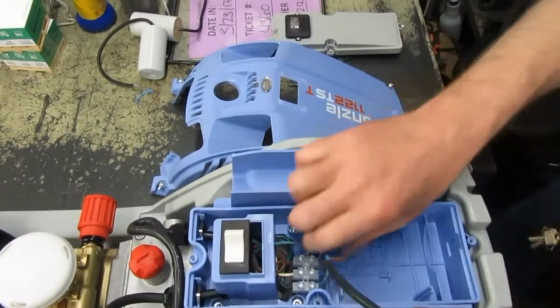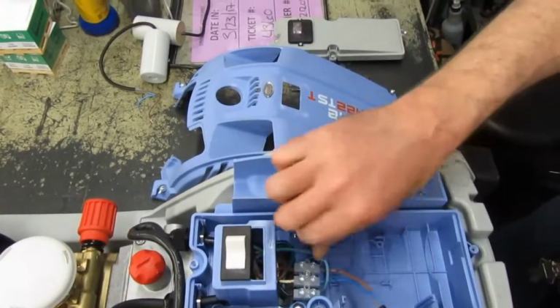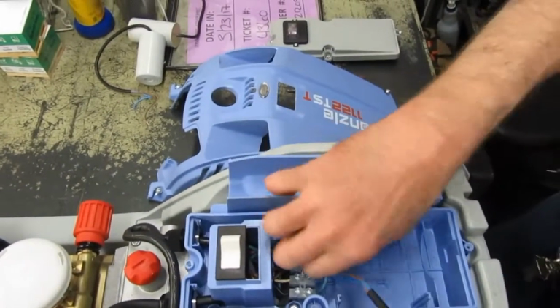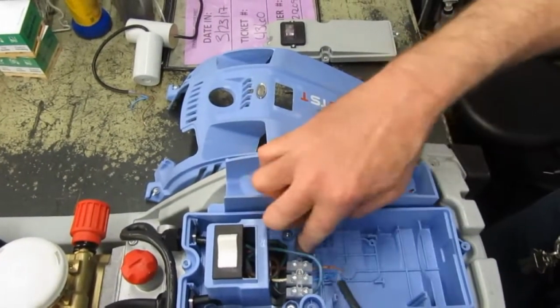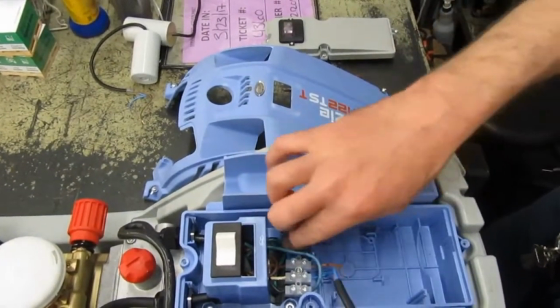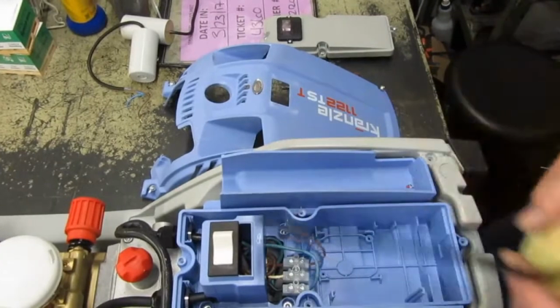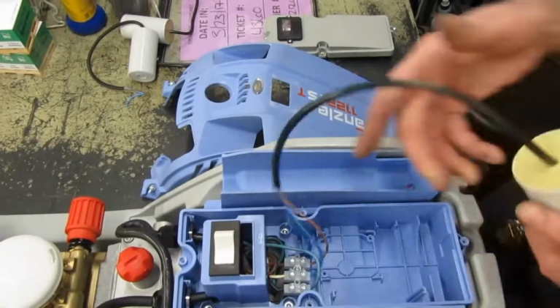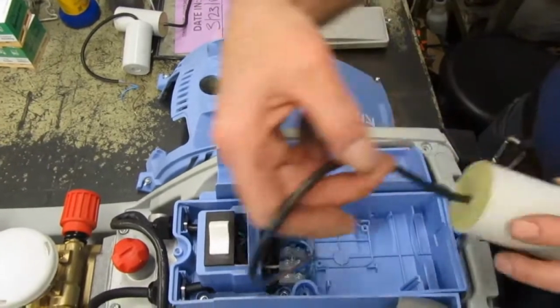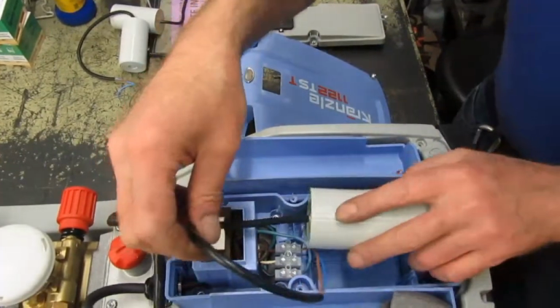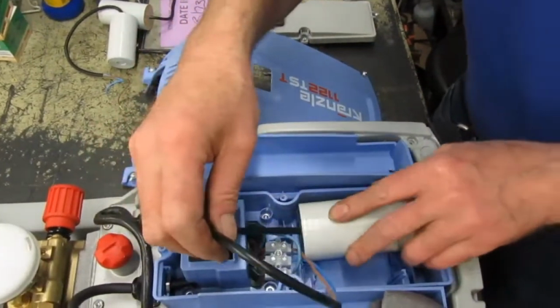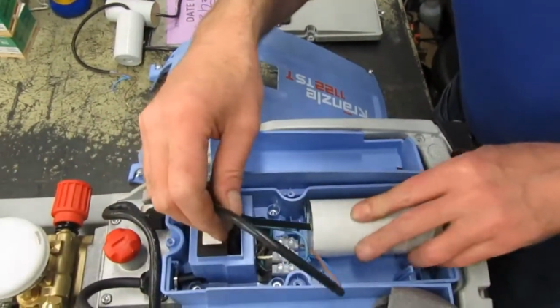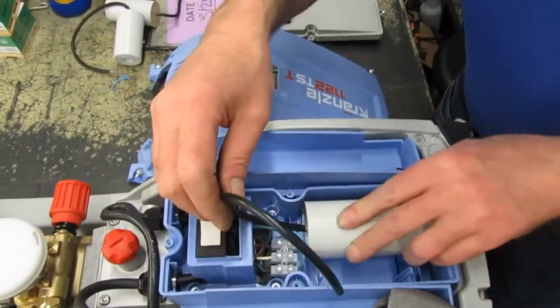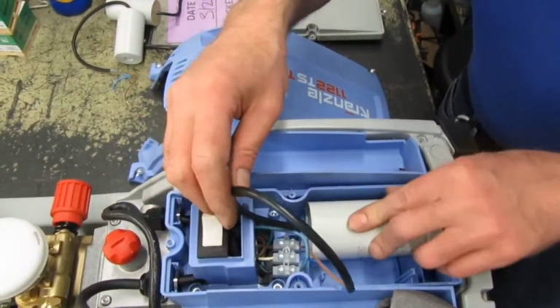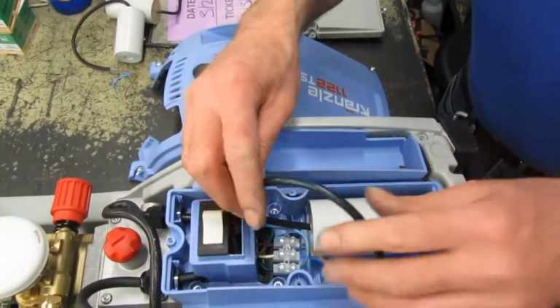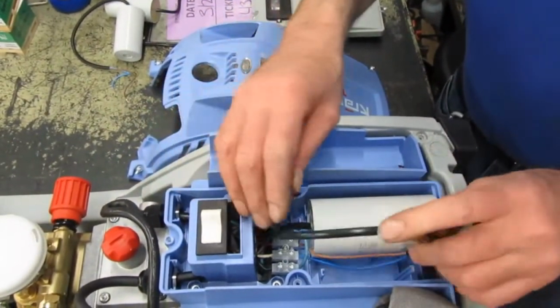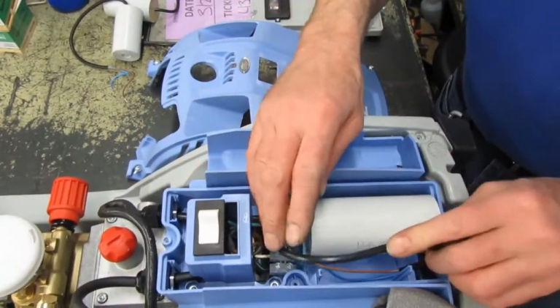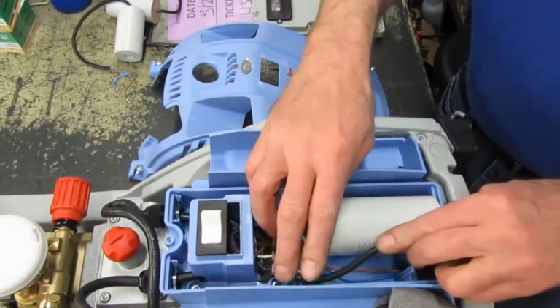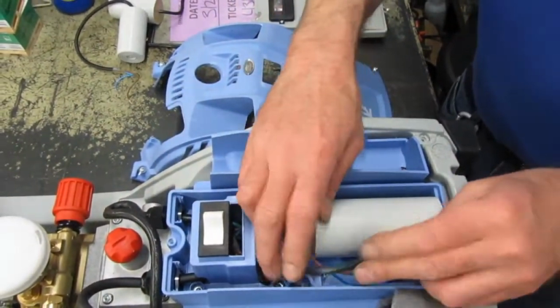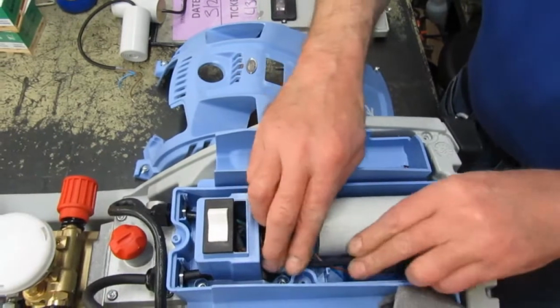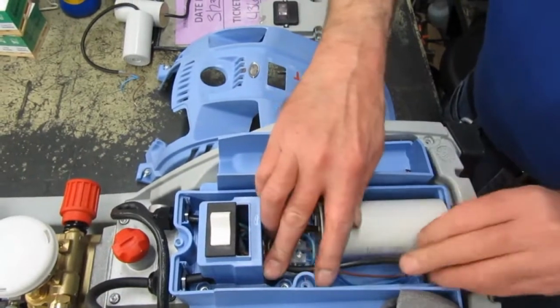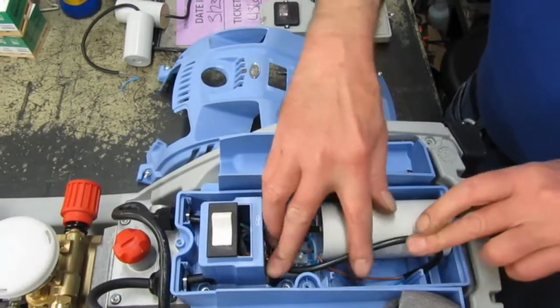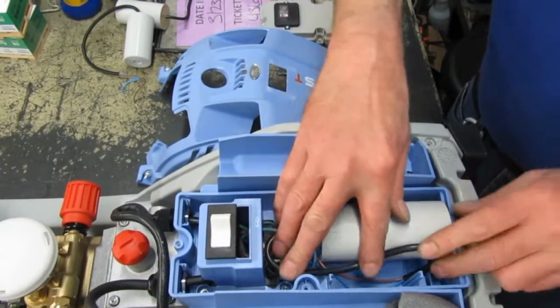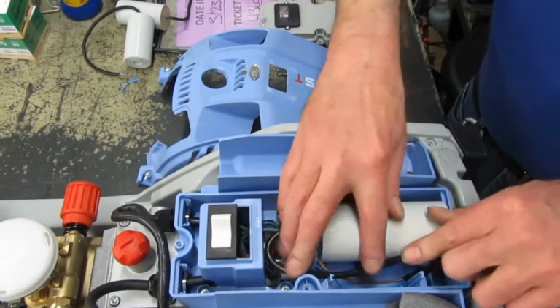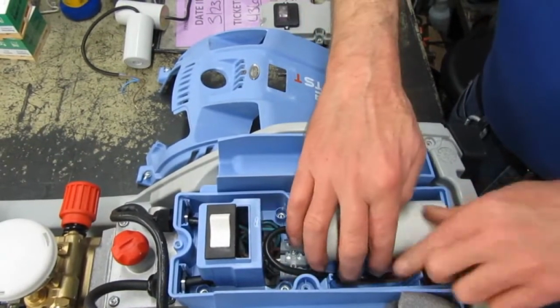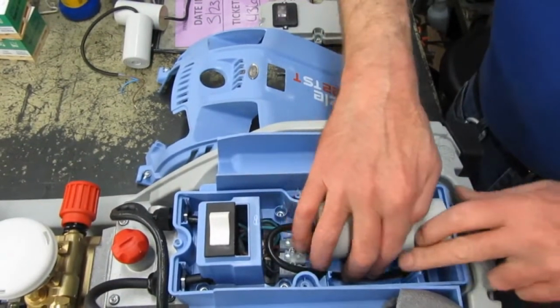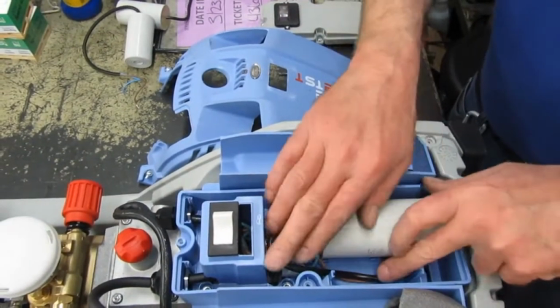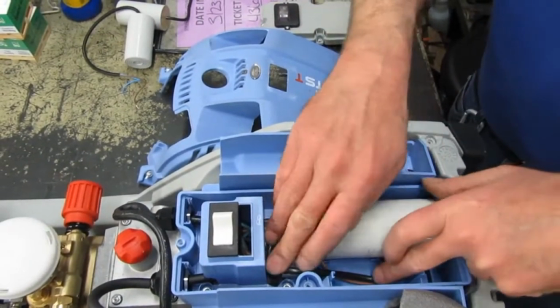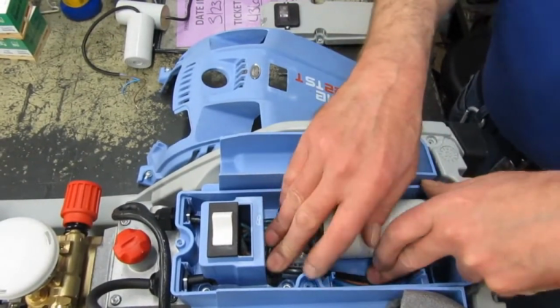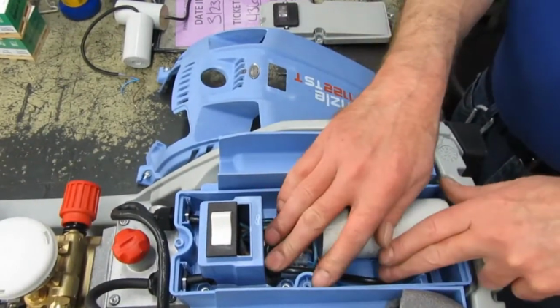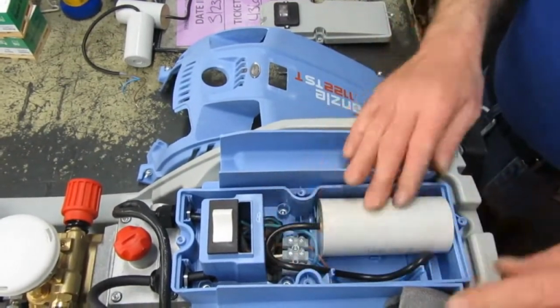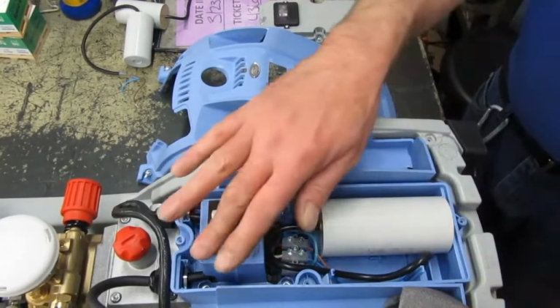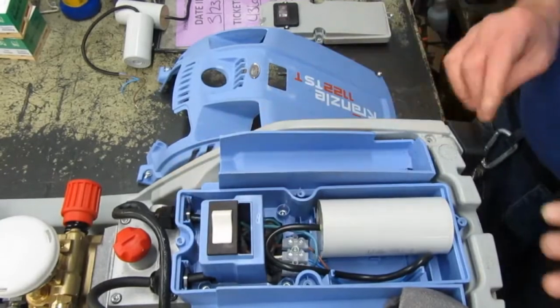You see the little slots here? That's for the wire, so the capacitor sits in there. It keeps it from bouncing around too much. Just take the wires gently, push them down to the side, so they don't get hurt.